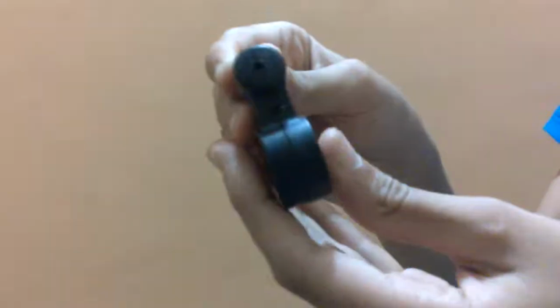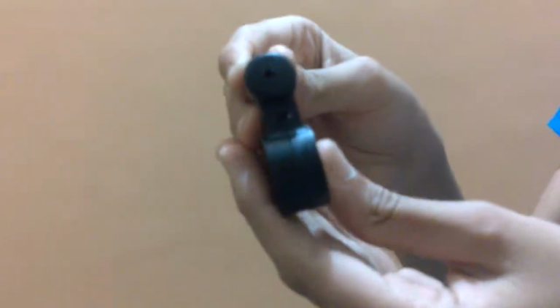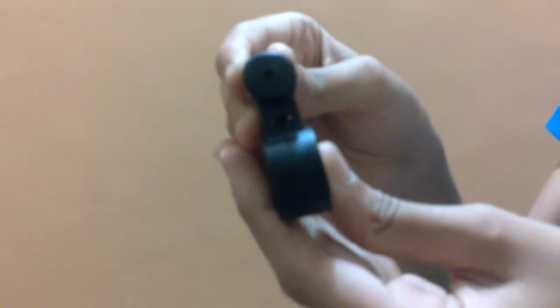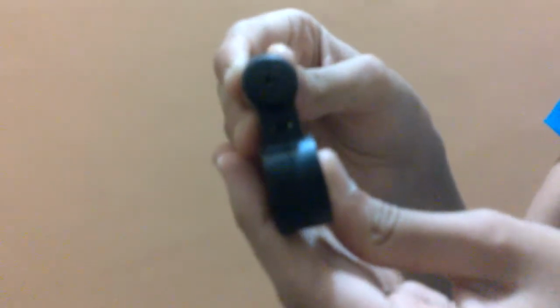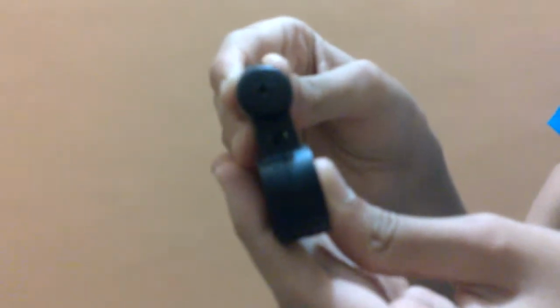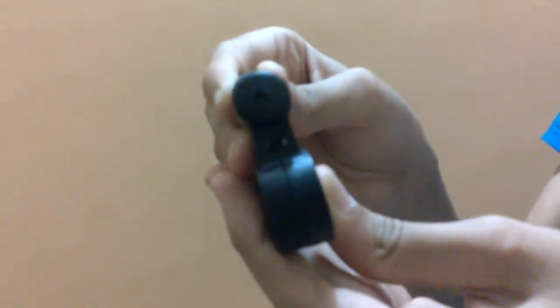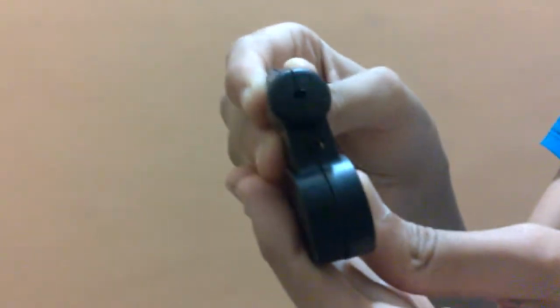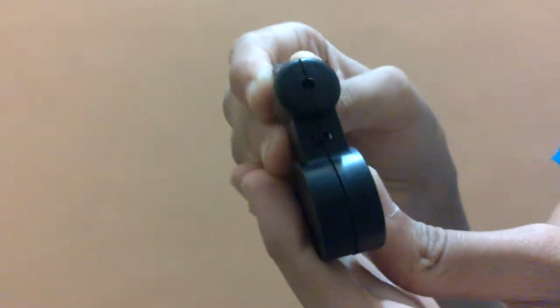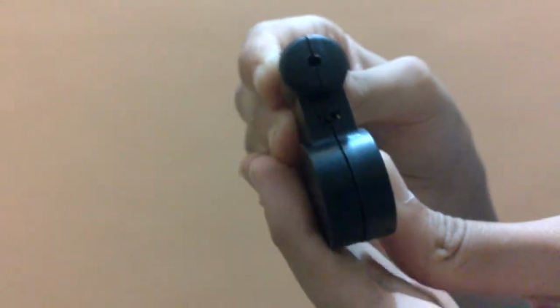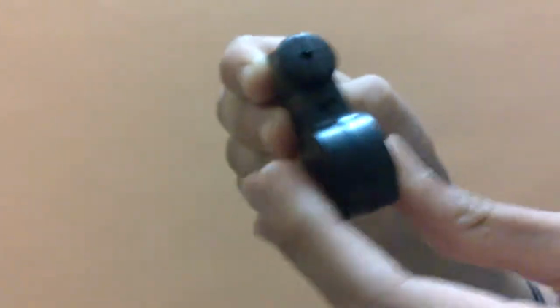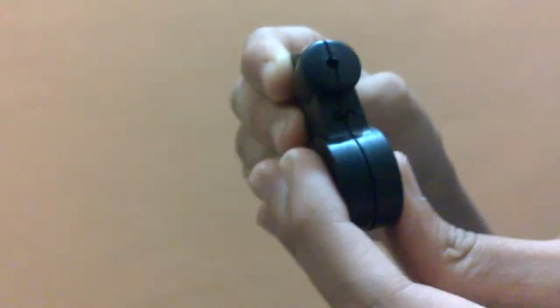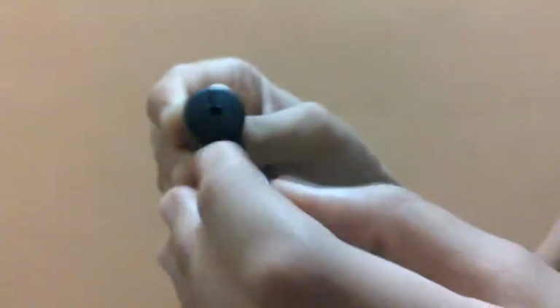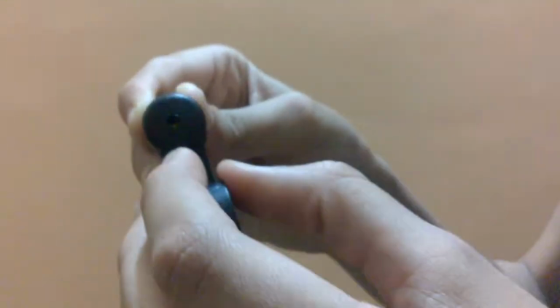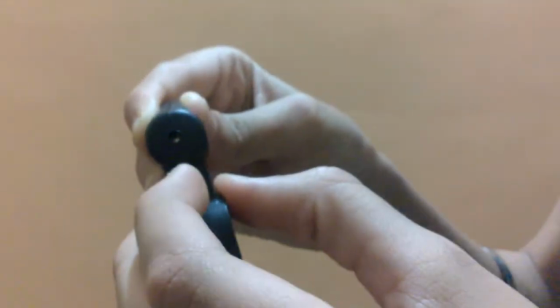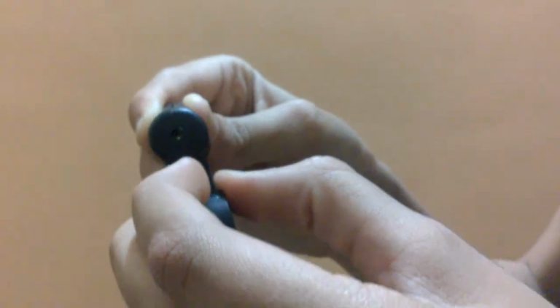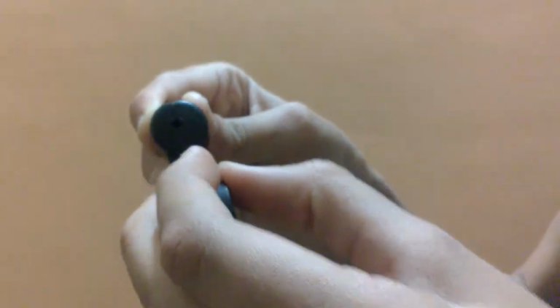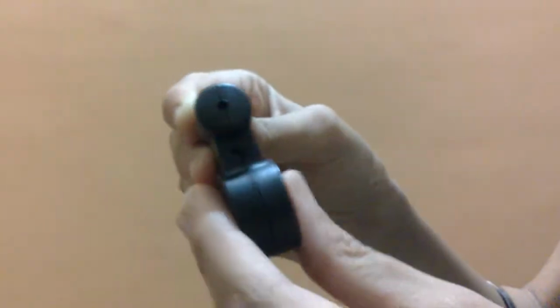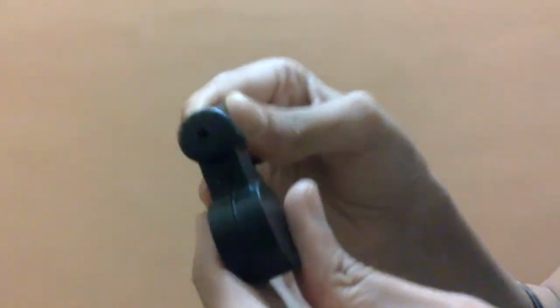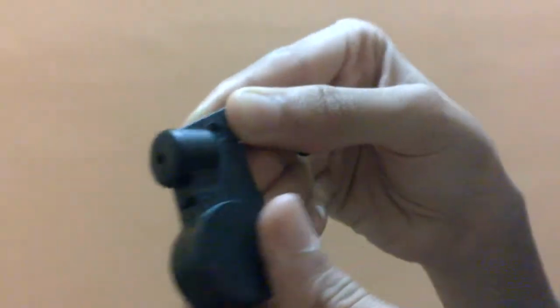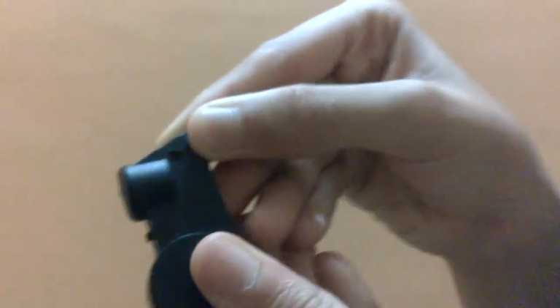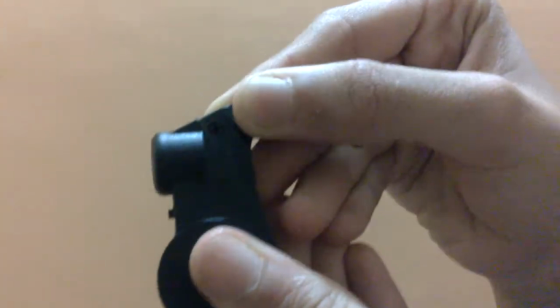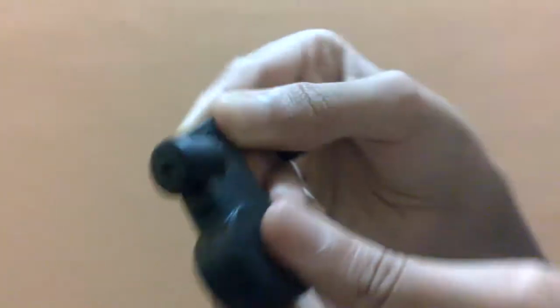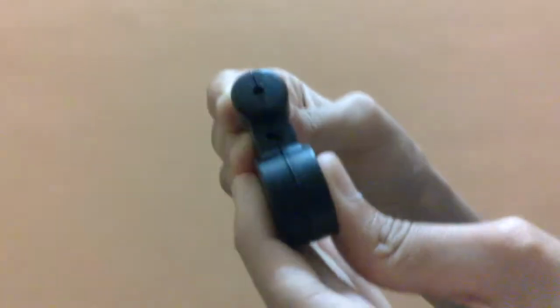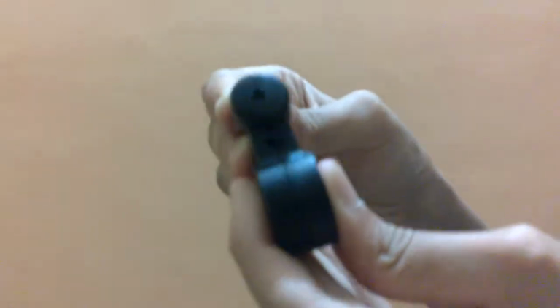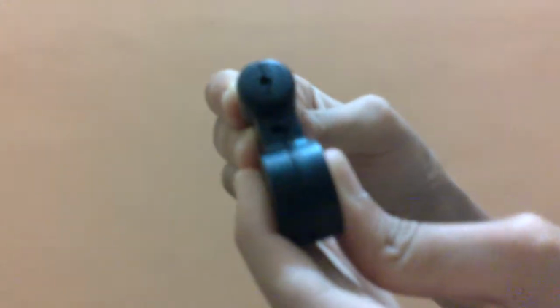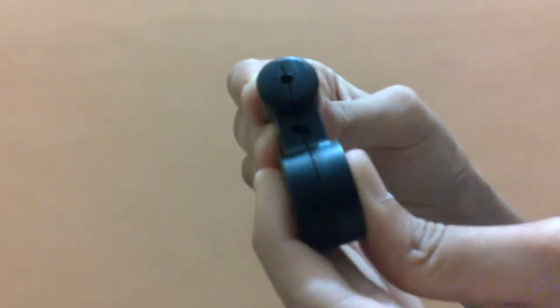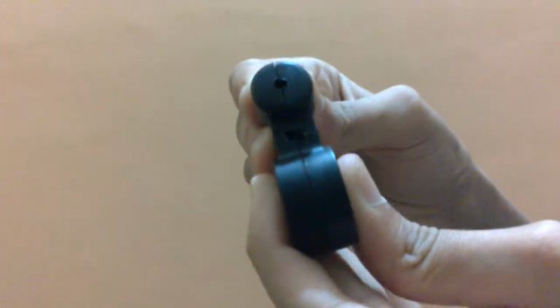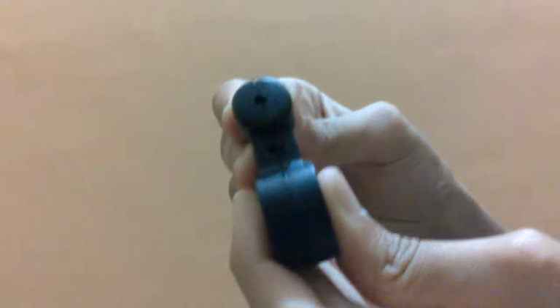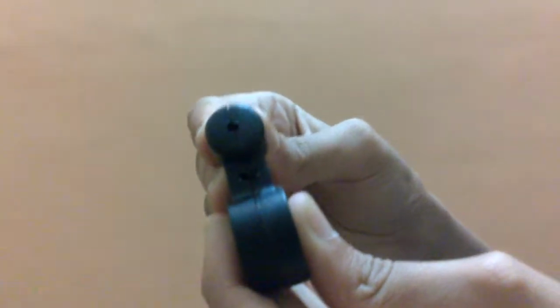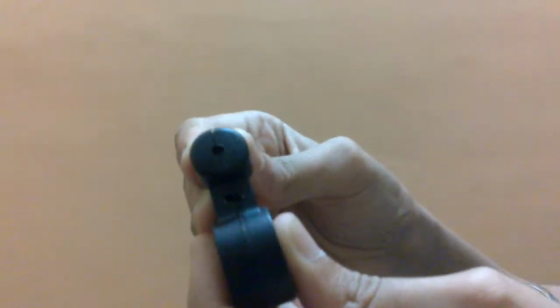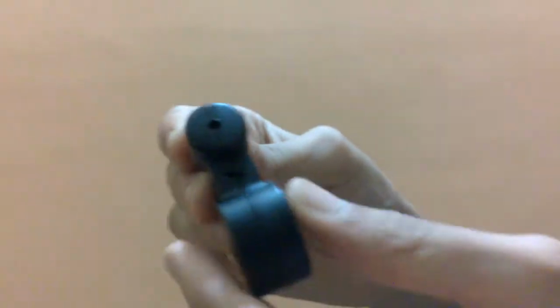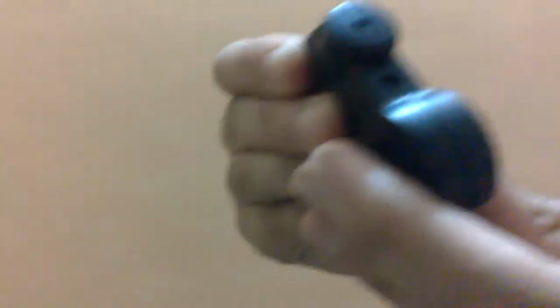Here is the anti-drazi, anti-sleeping device. Here is the on-off switch. When we put it on on mode and when we tilt it more than 15 degrees, it starts beeping.